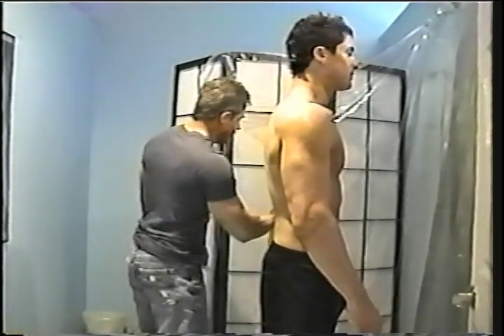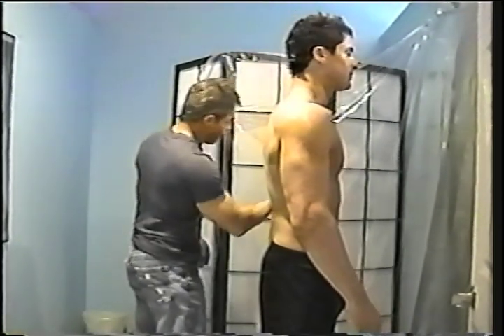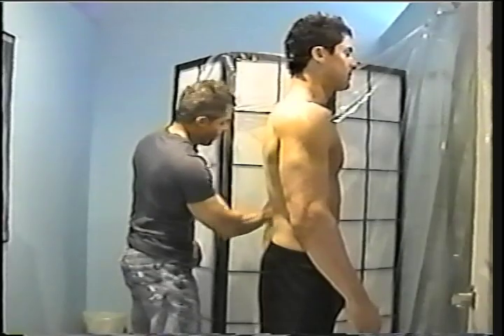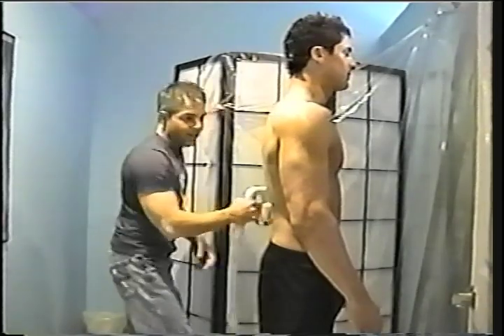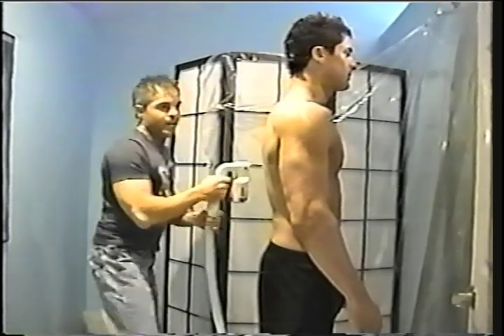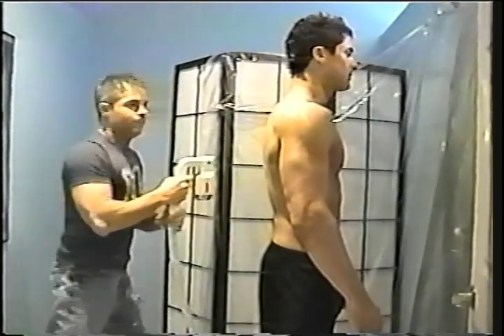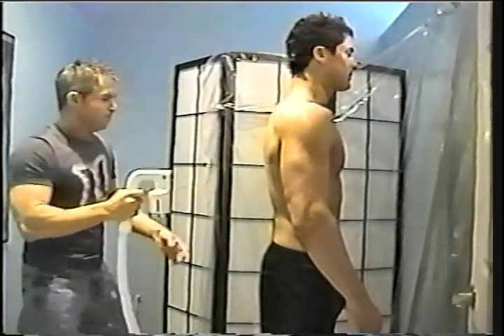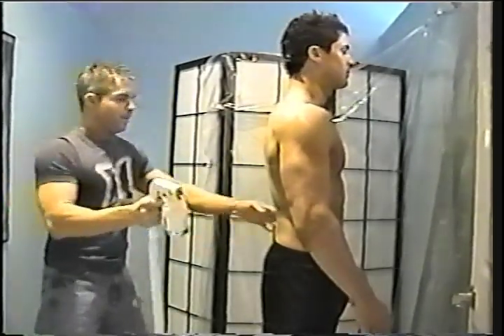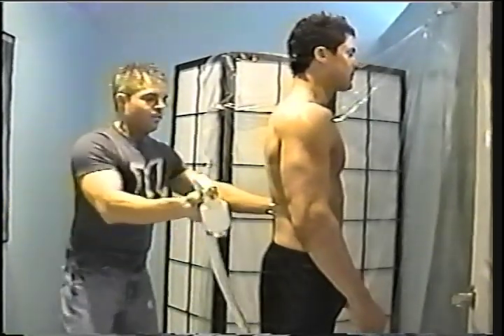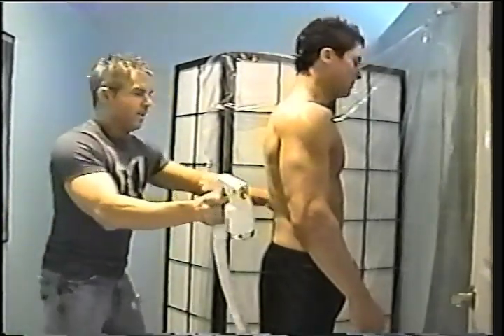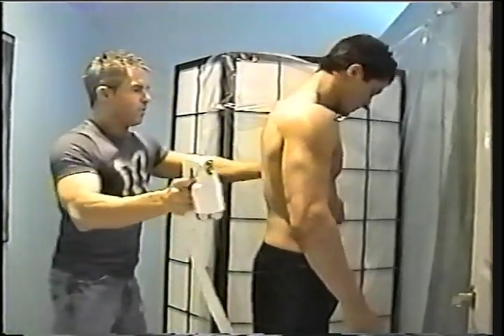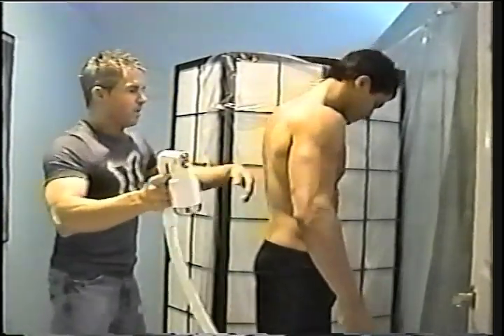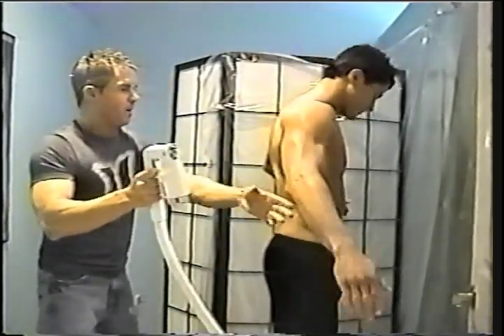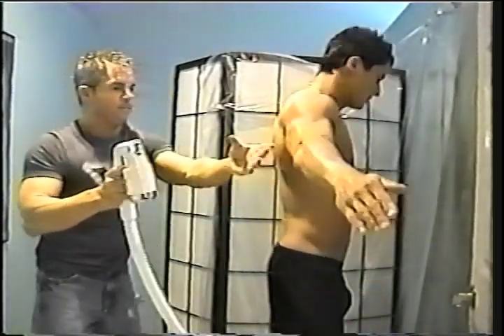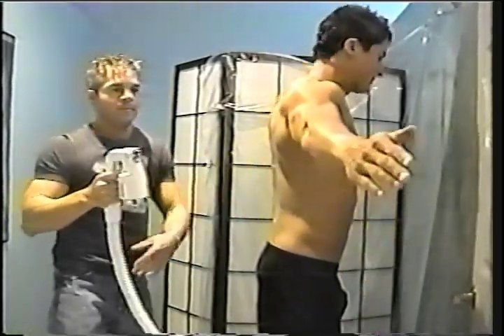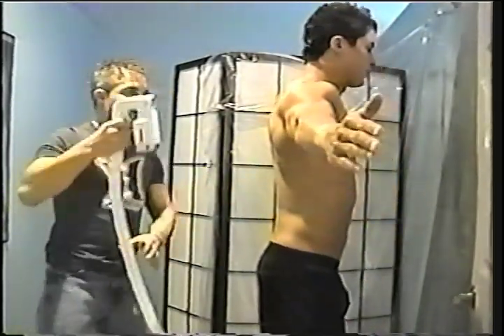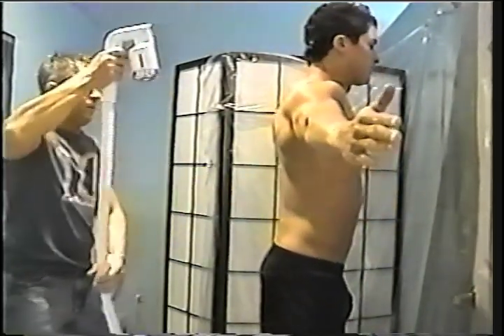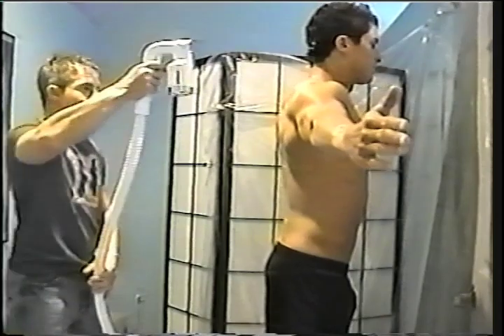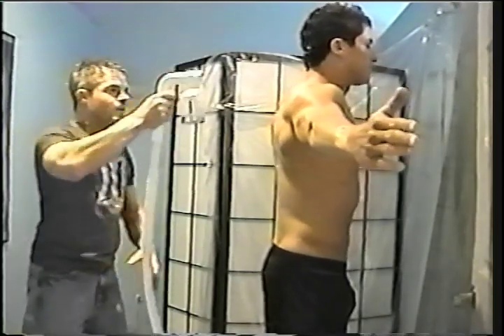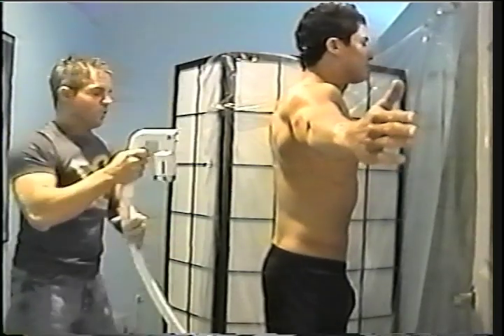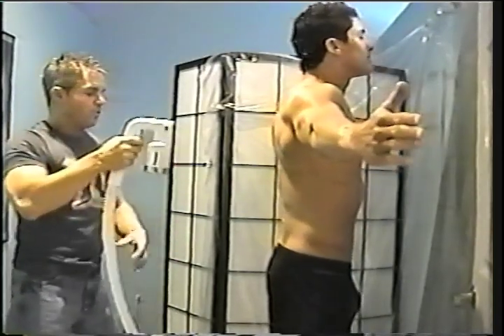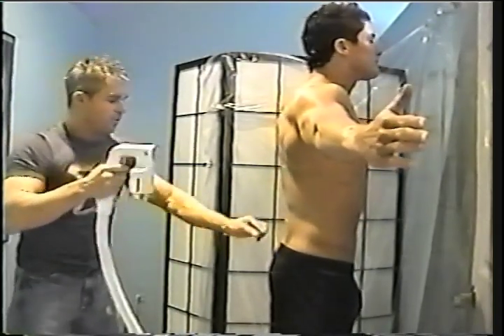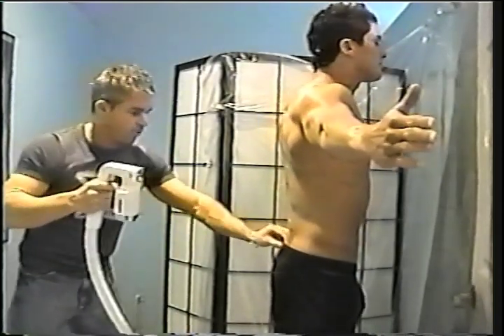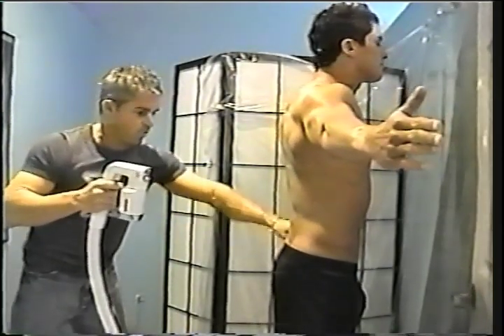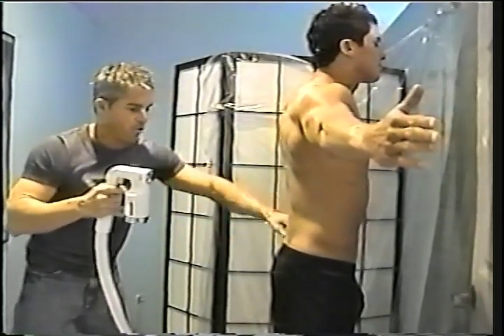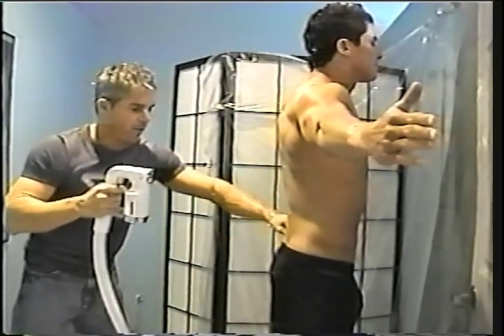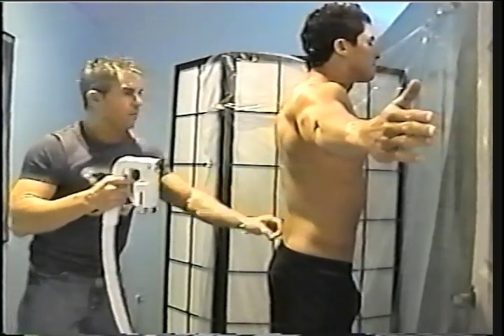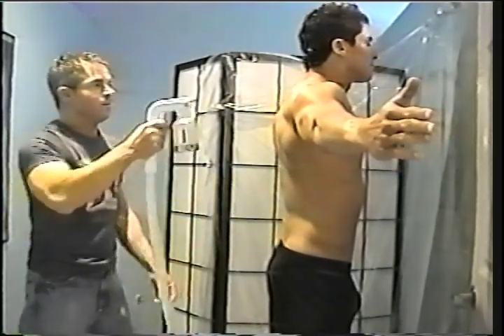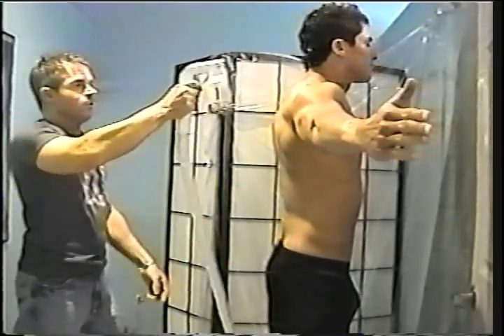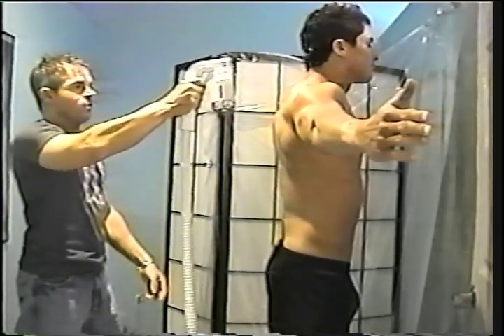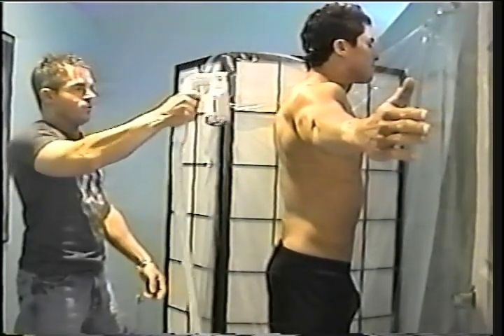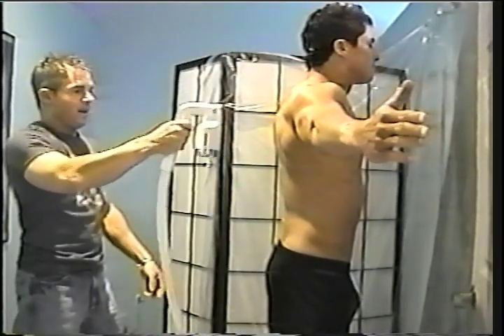The timing is set. We have Michael standing with his hands on the car. The solution is refrigerated and it's going to go straight down.